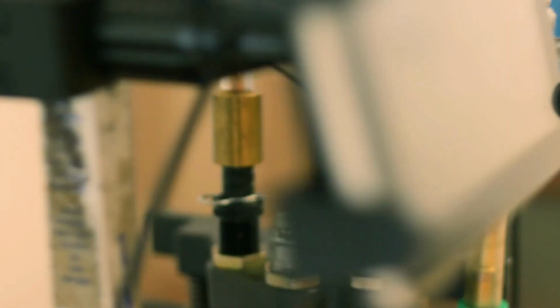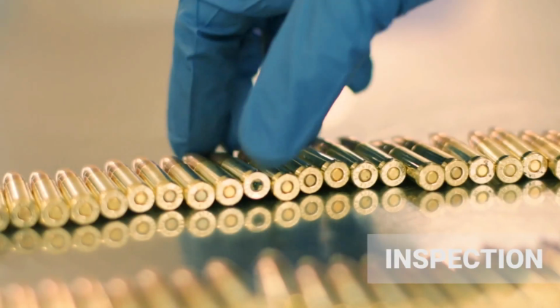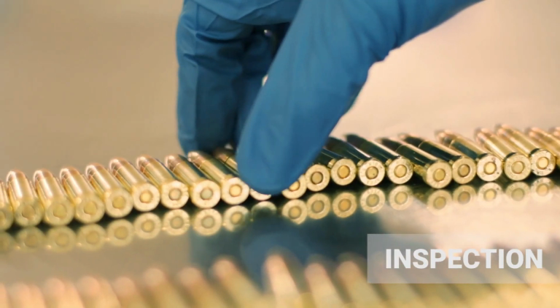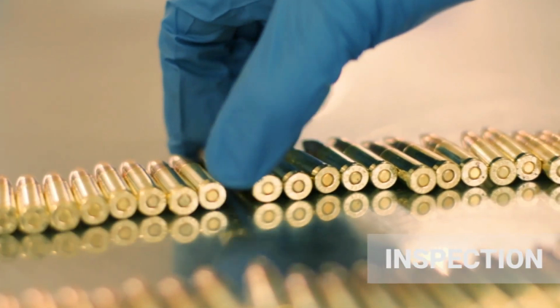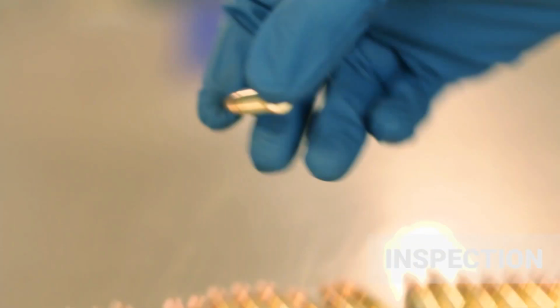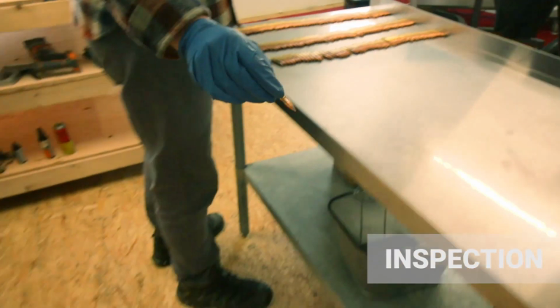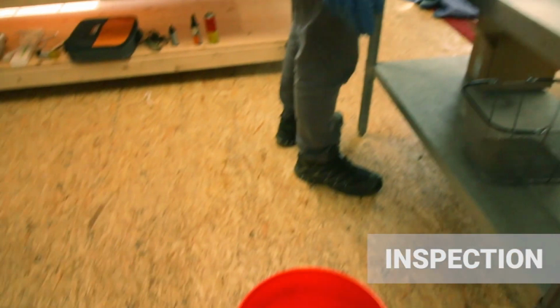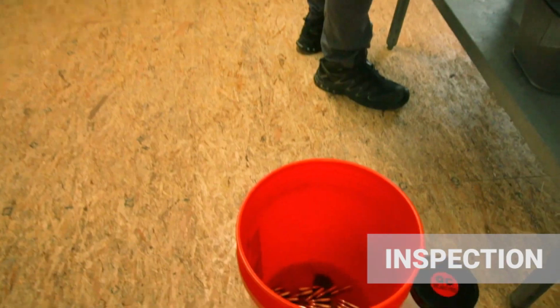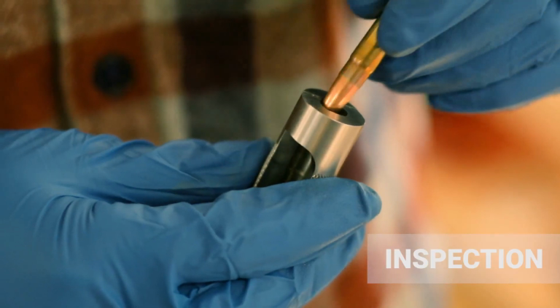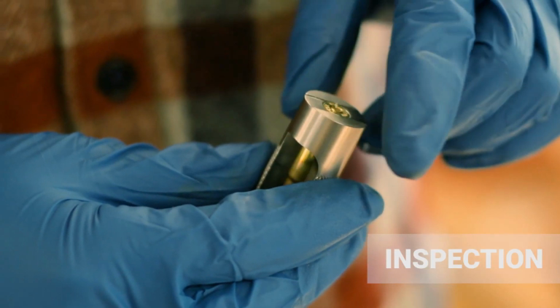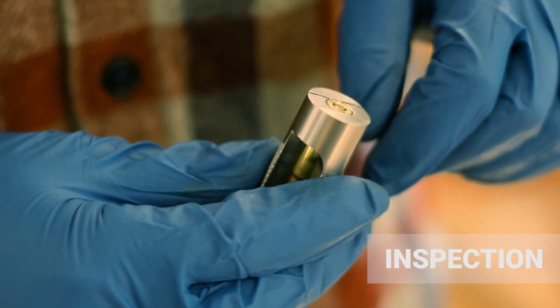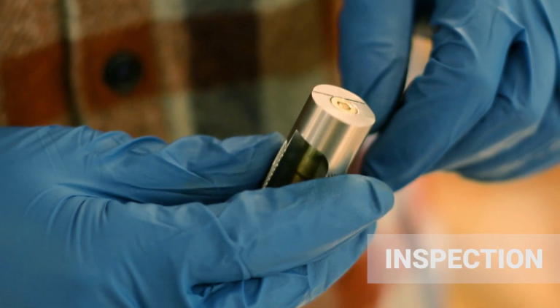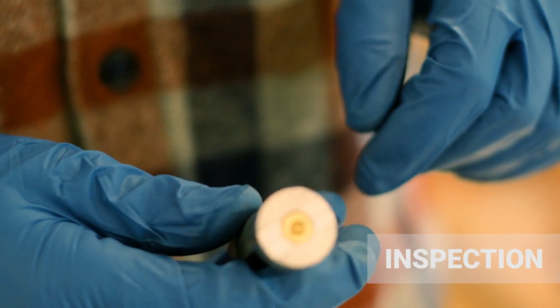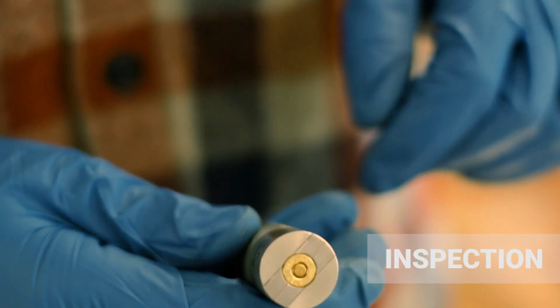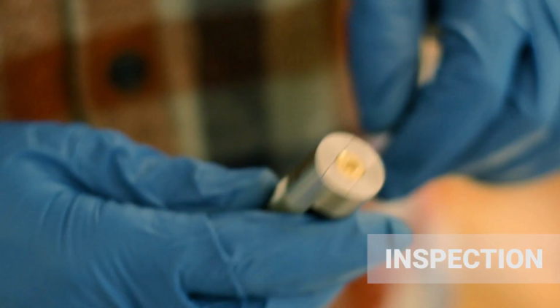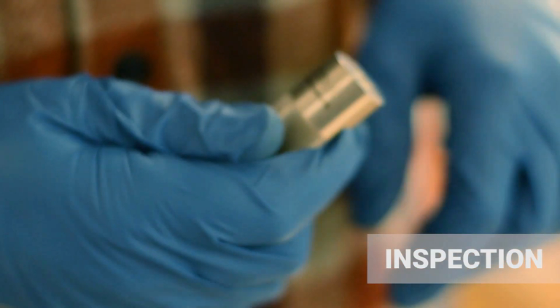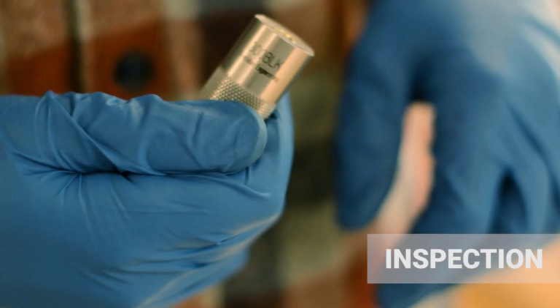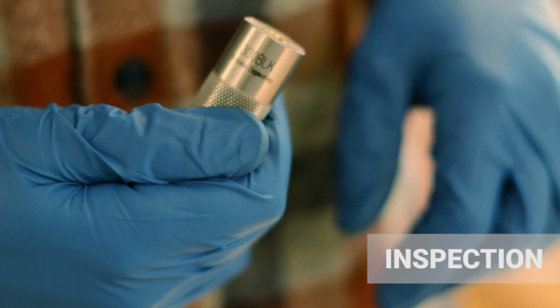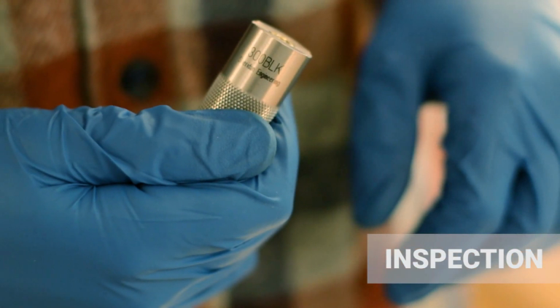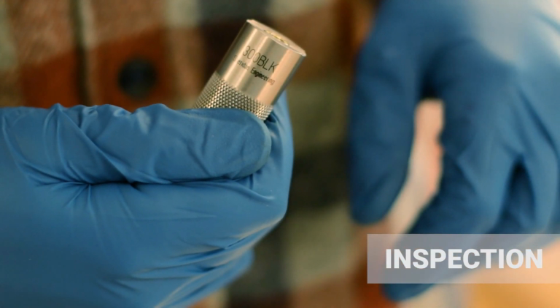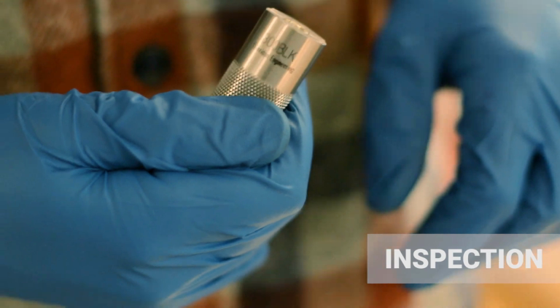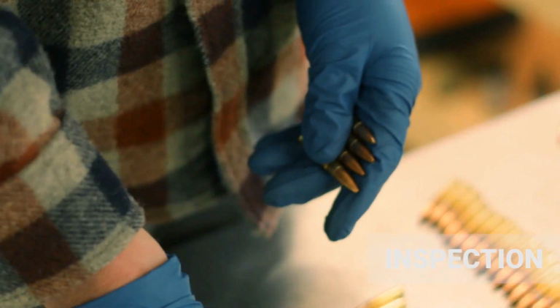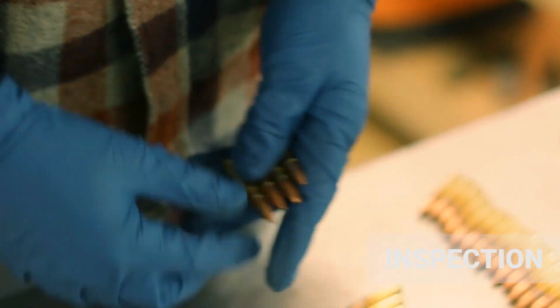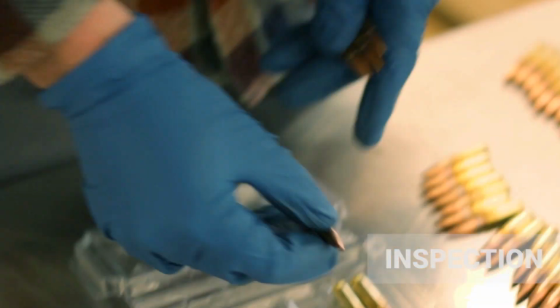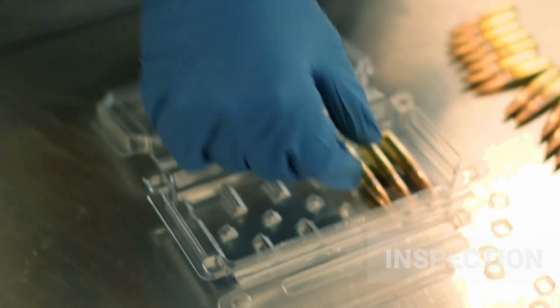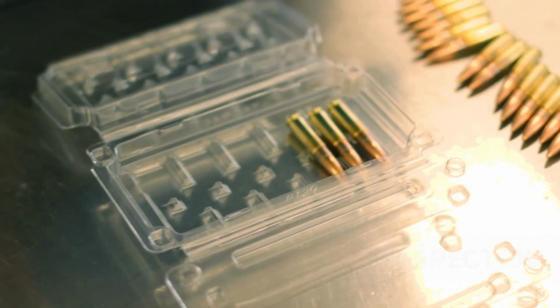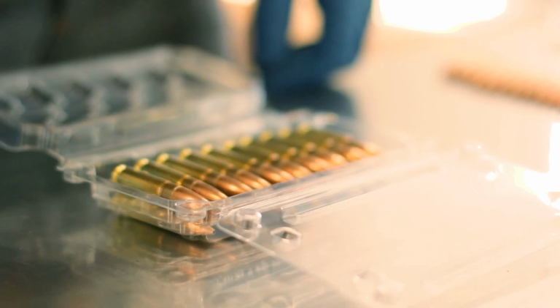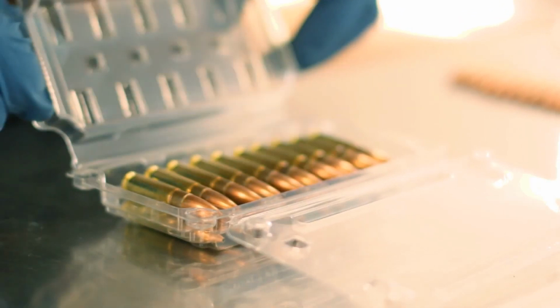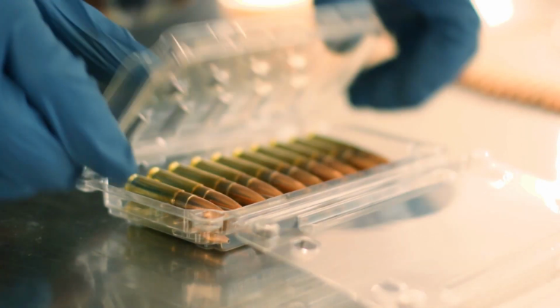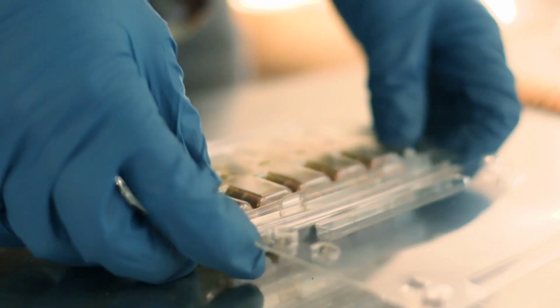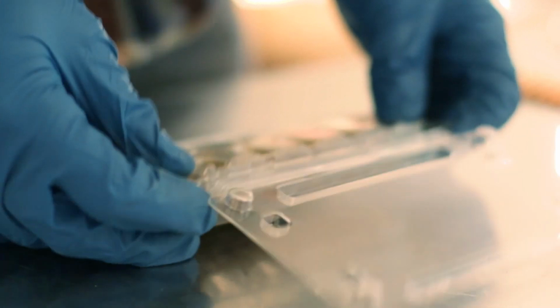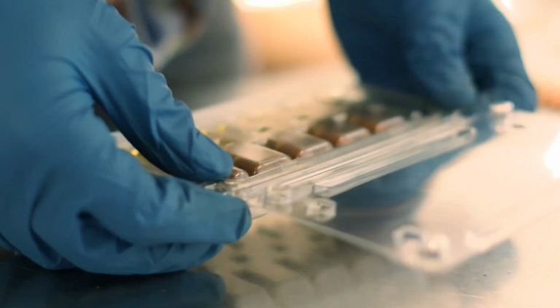Rounds are visually inspected and case gauged using Wilson and Sheridan gauges. A secondary inspection occurs at packing for one last look before going off to our customers.